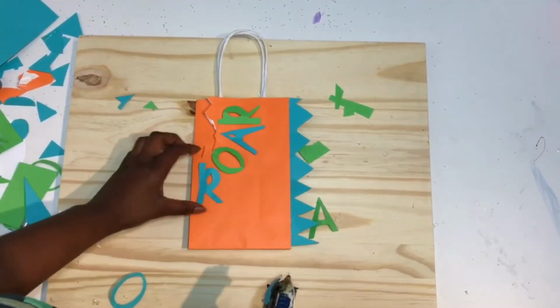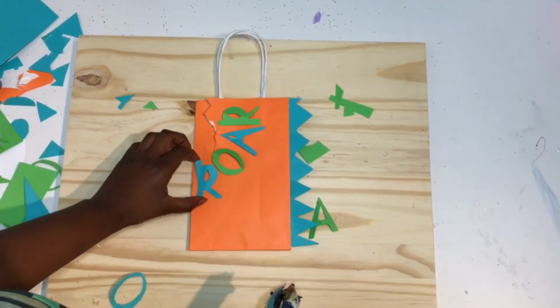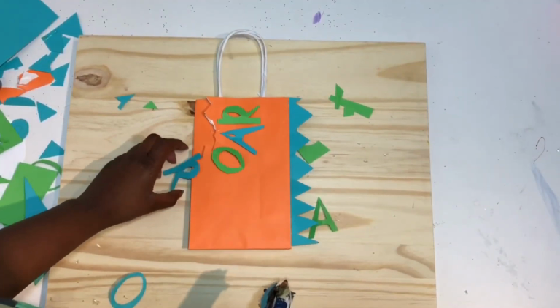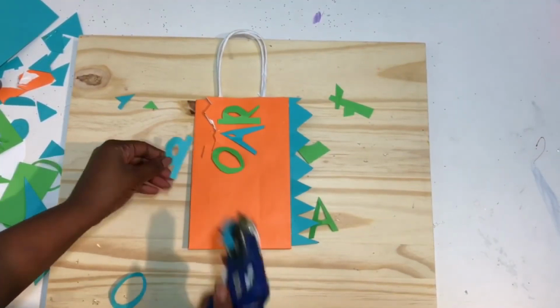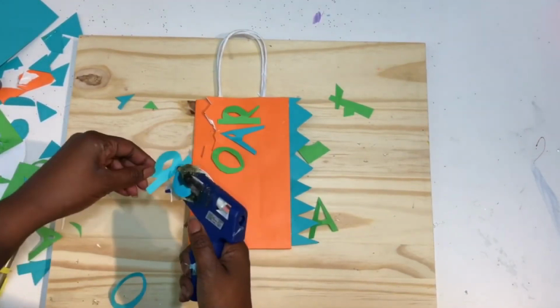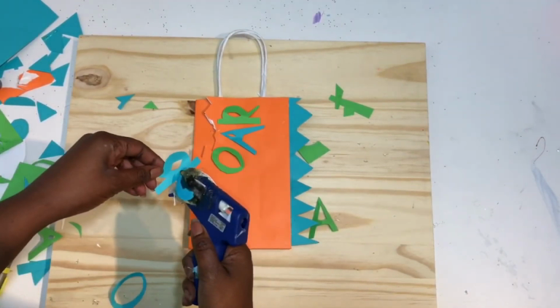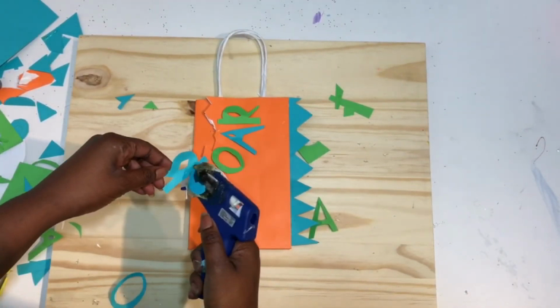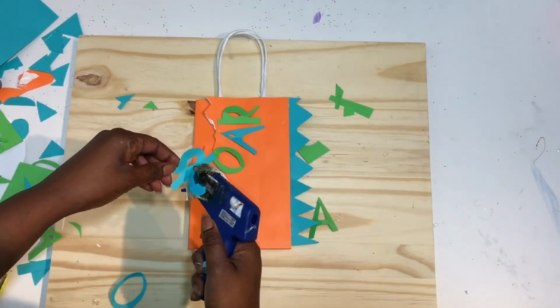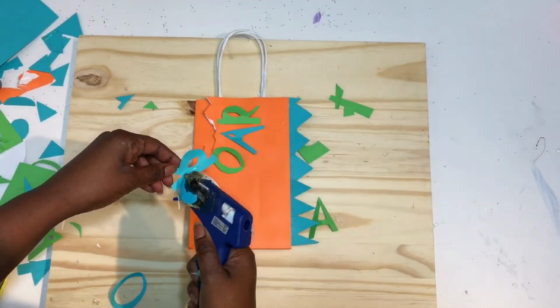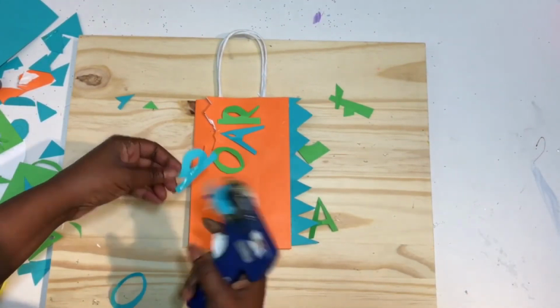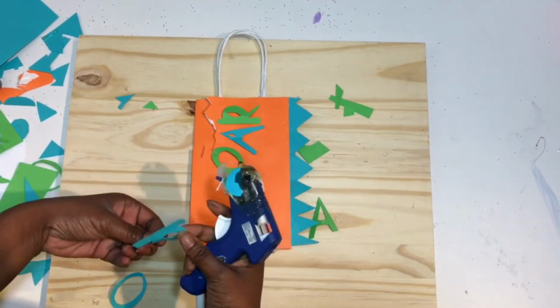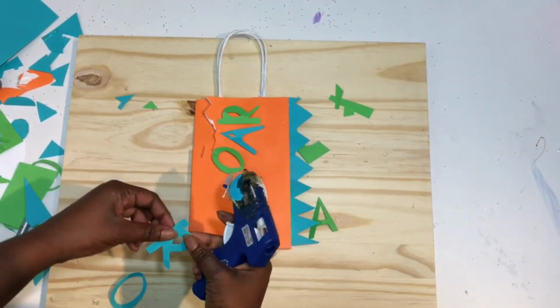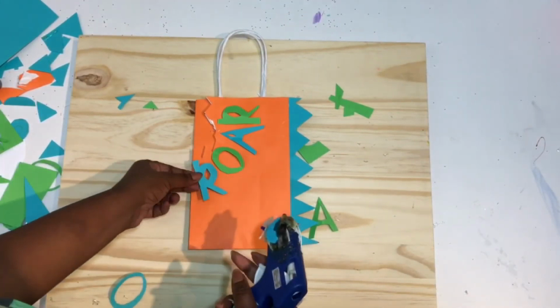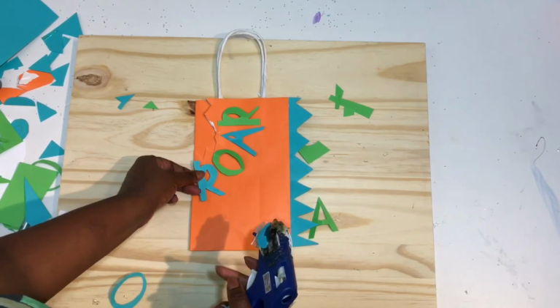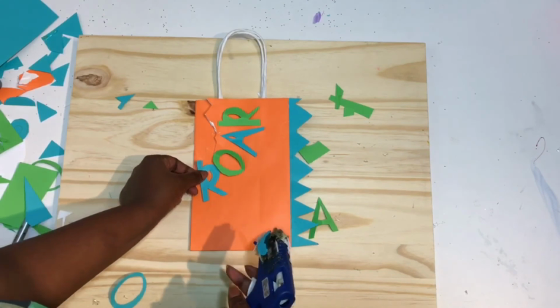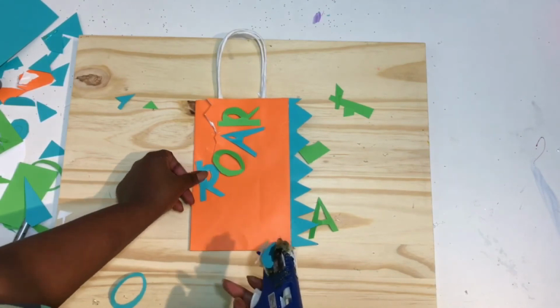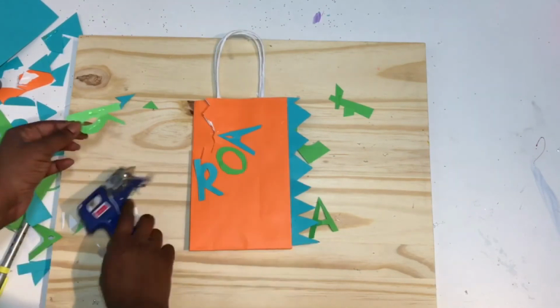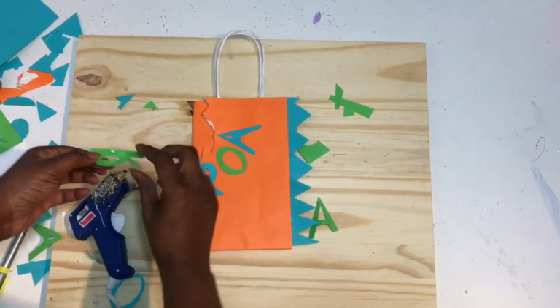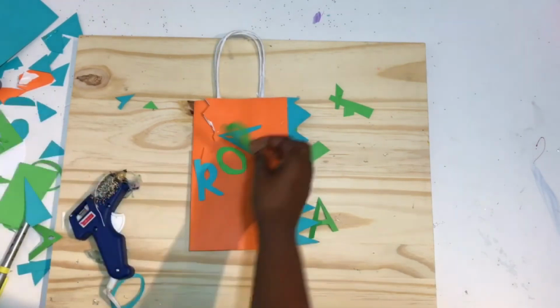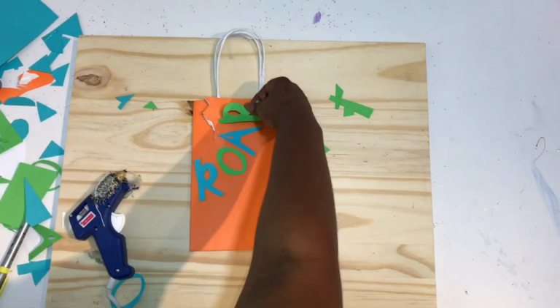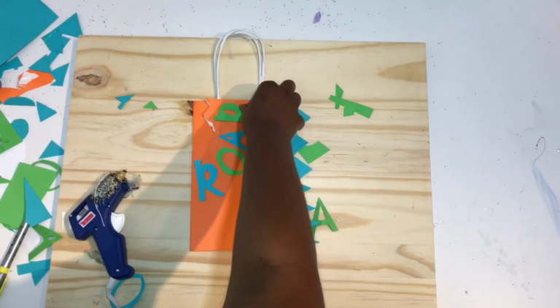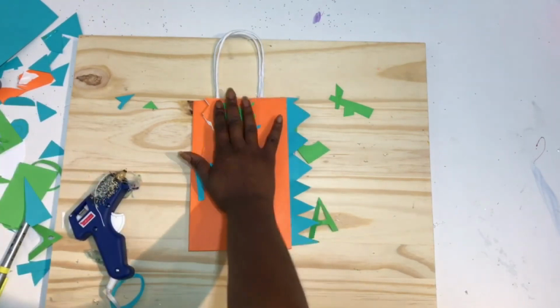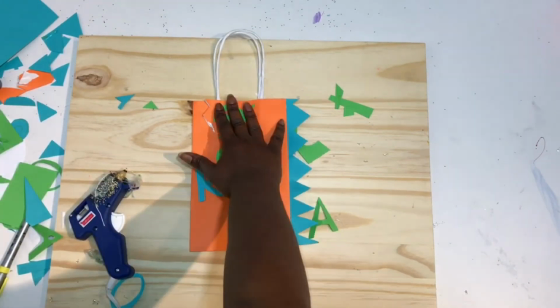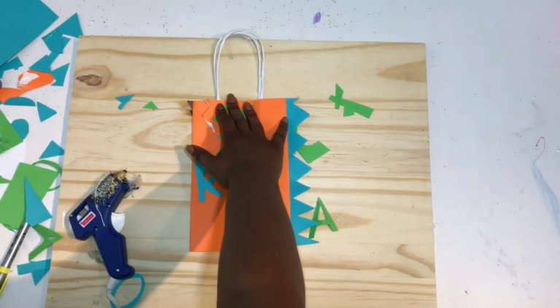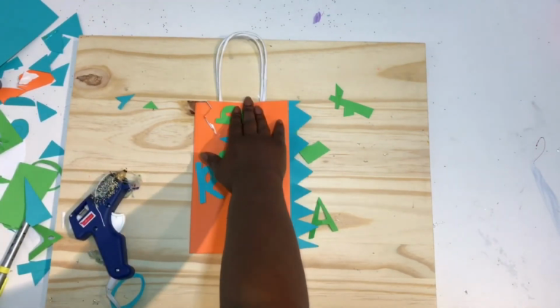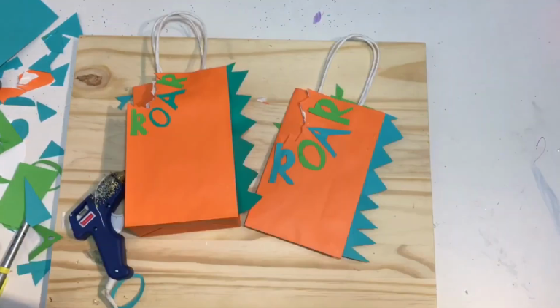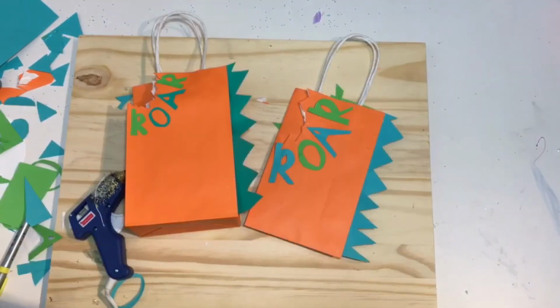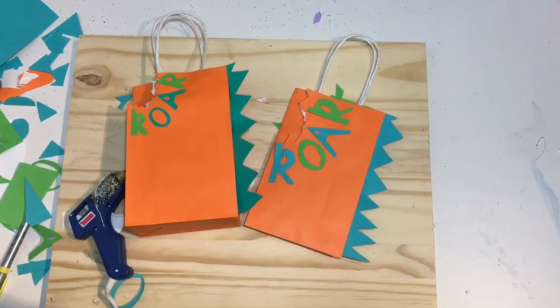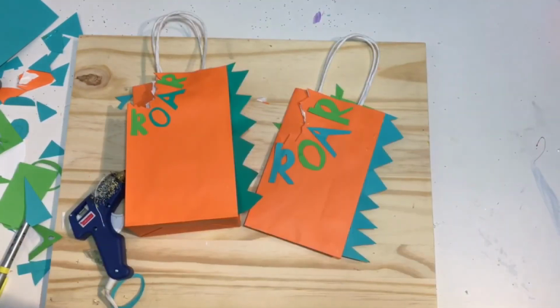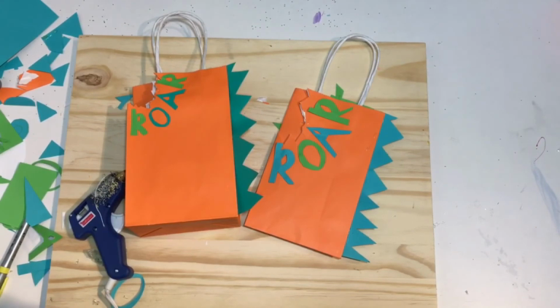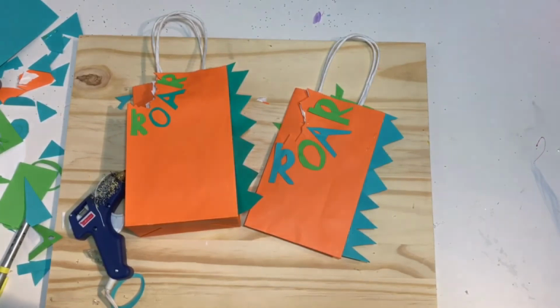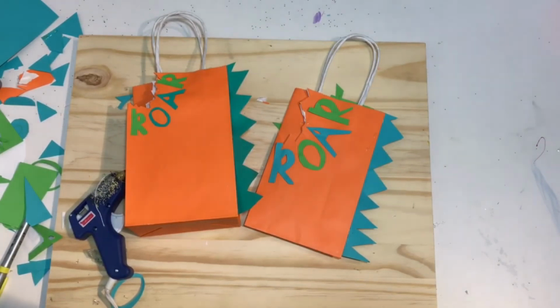Glue the letters along the bite mark on your bag and then you're done — they'll look just like this. Thanks for watching, like and subscribe!